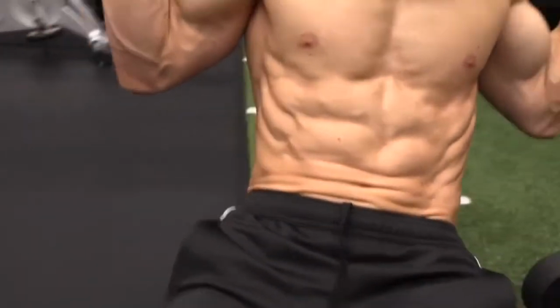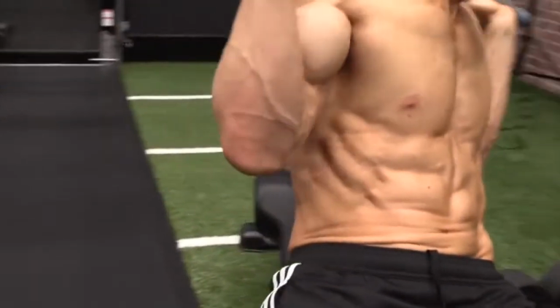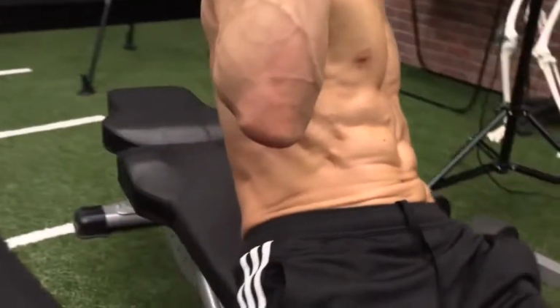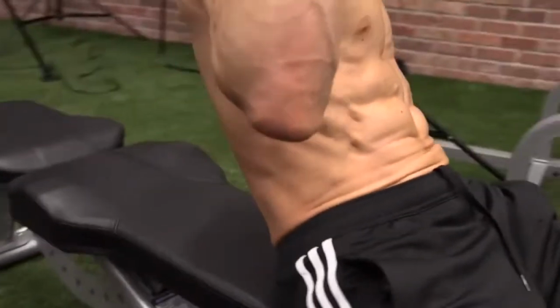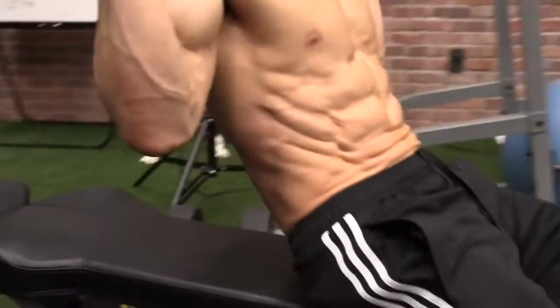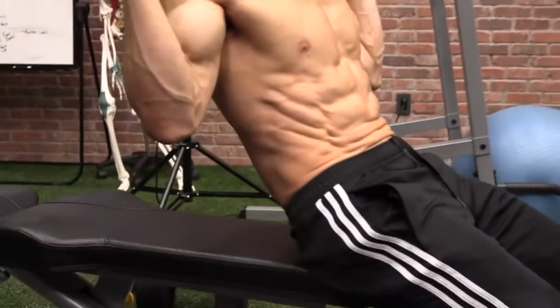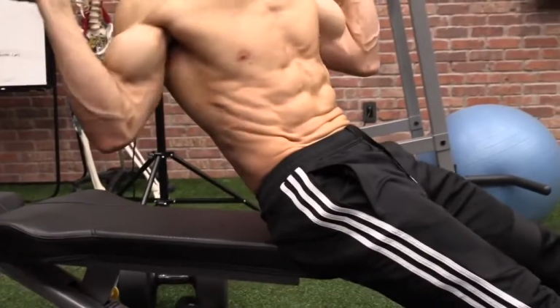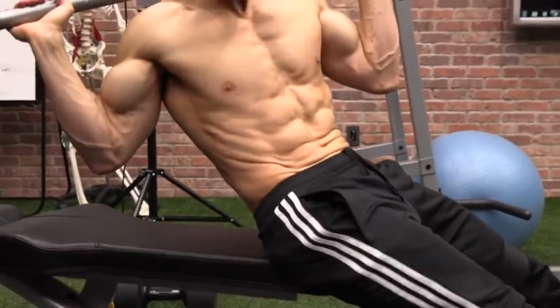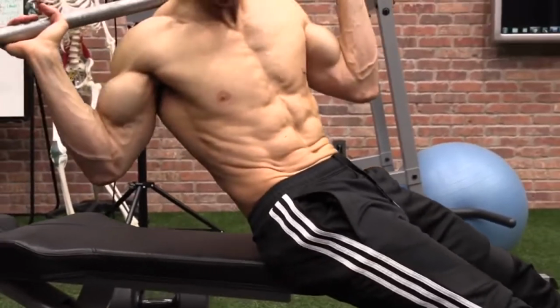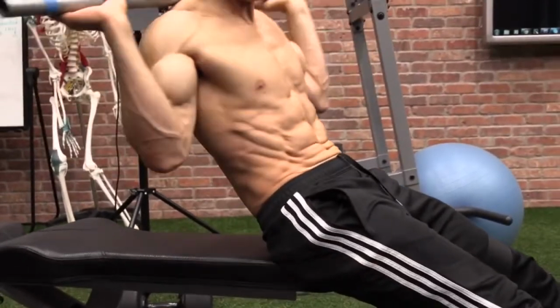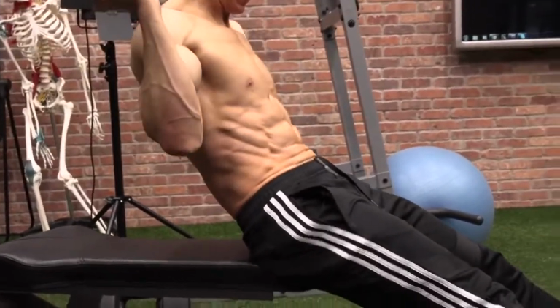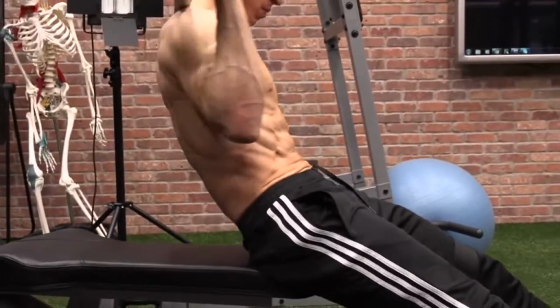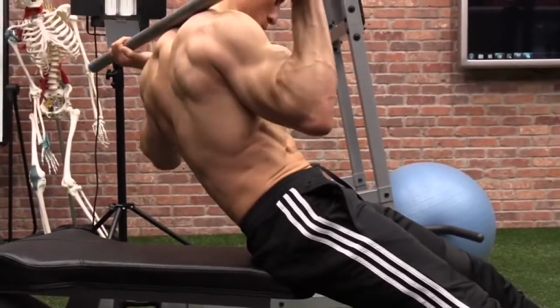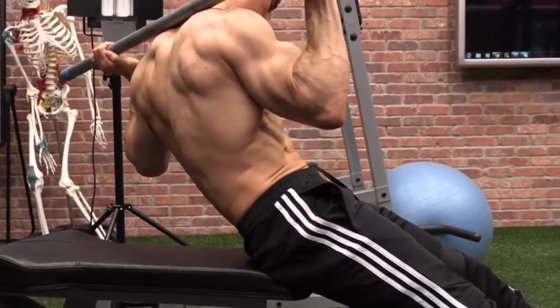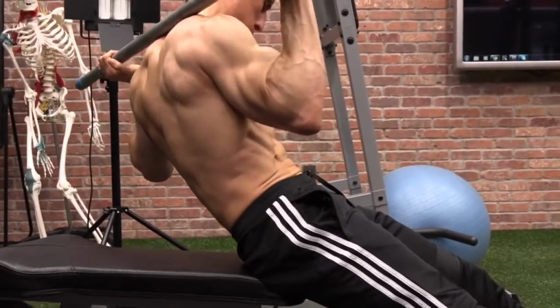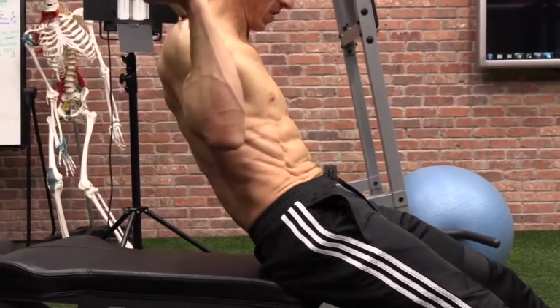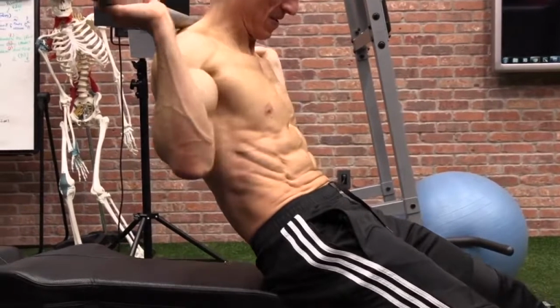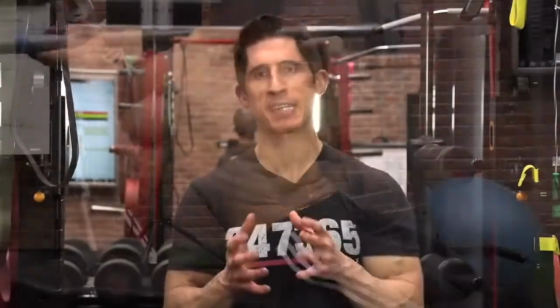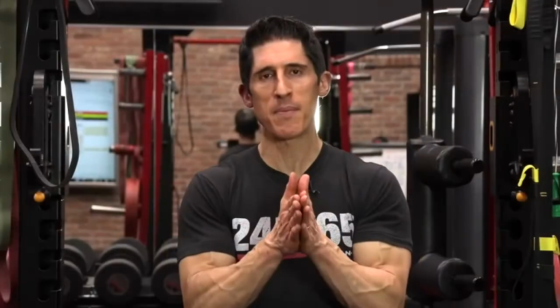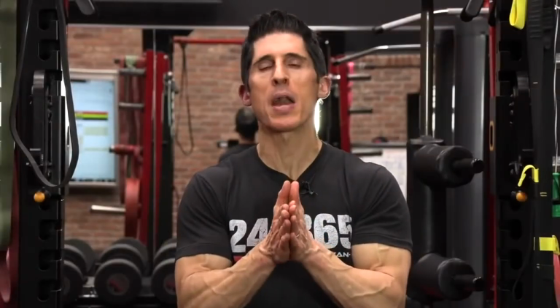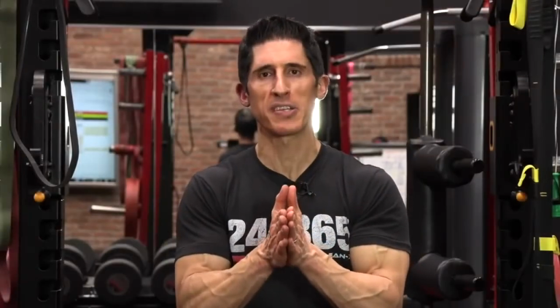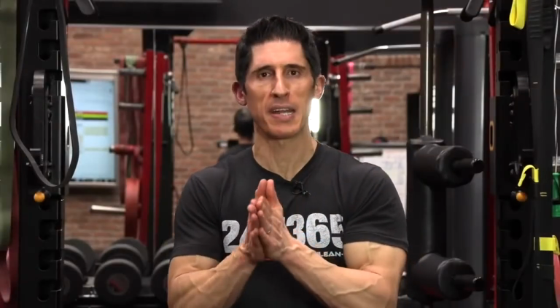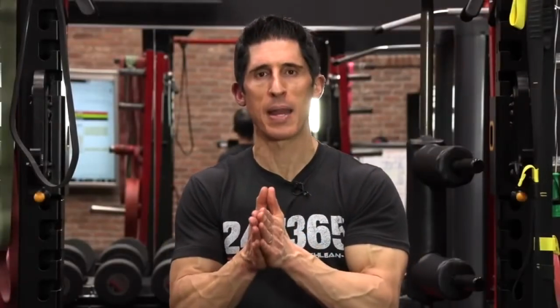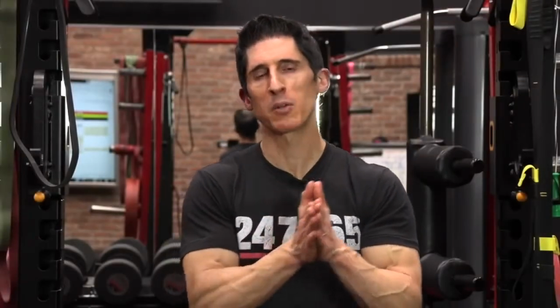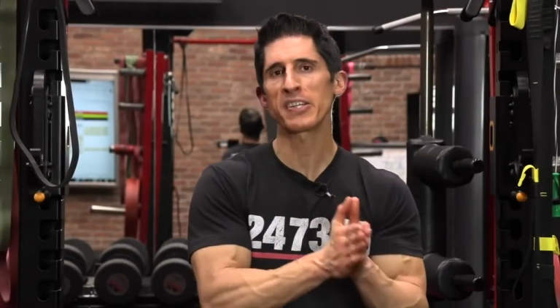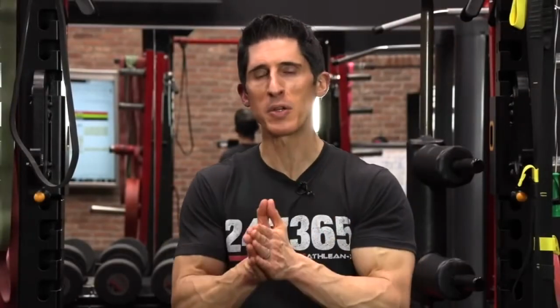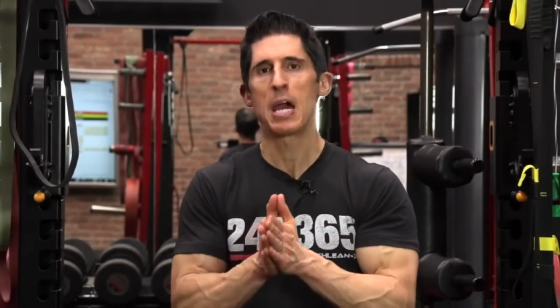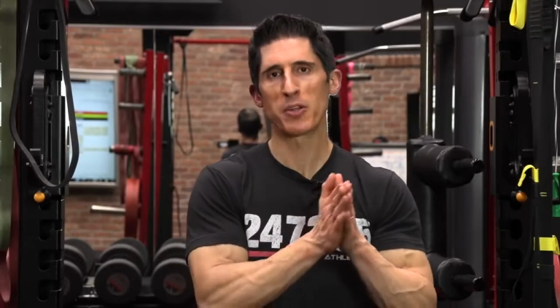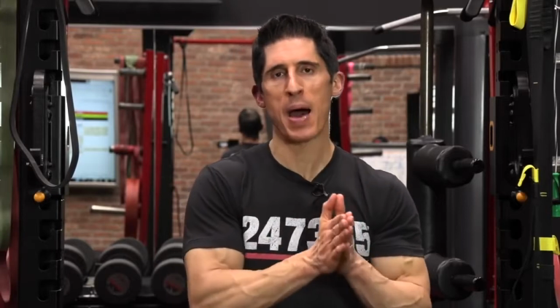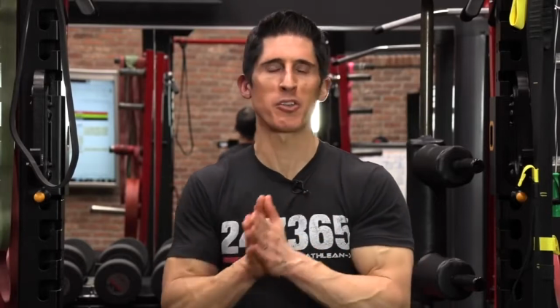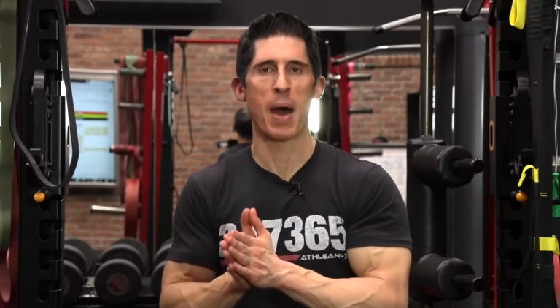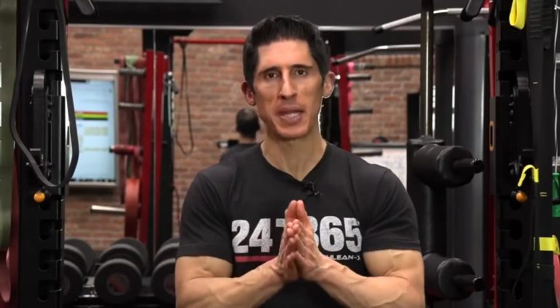You sit back into a posterior tilt. You allow your thoracic spine — one of the very few times I'd be in favor of that. By doing so, you're actually limiting the amount of rotation you're going to get in your spine. But the rotation you do get will be driven by and controlled by the obliques.